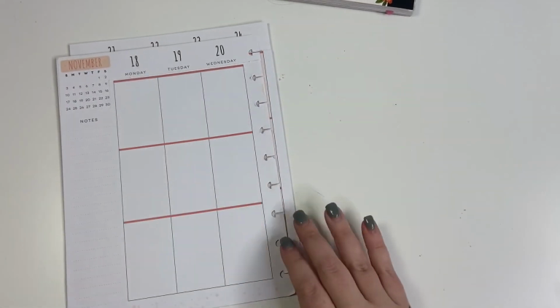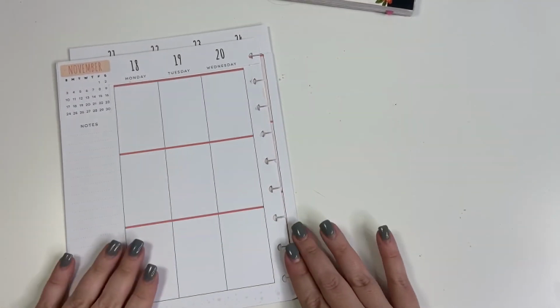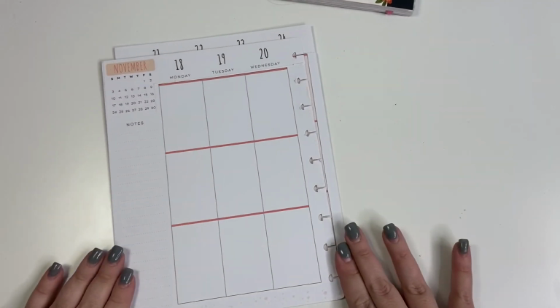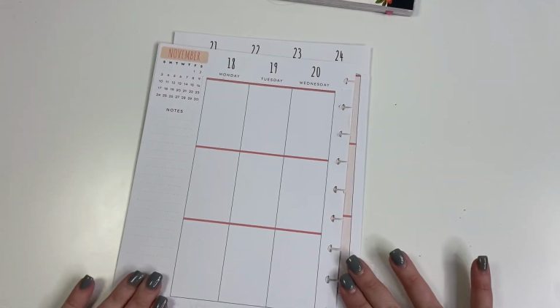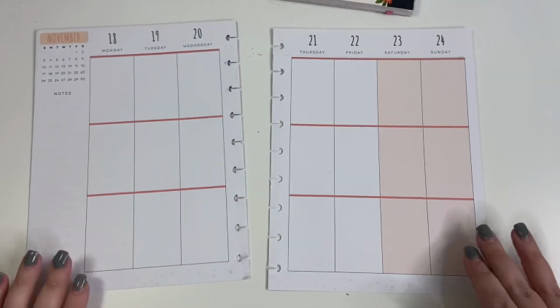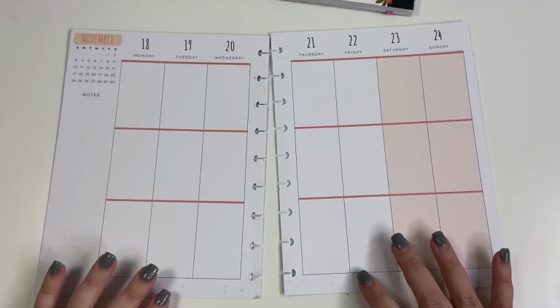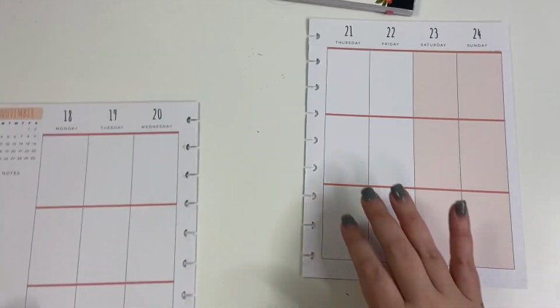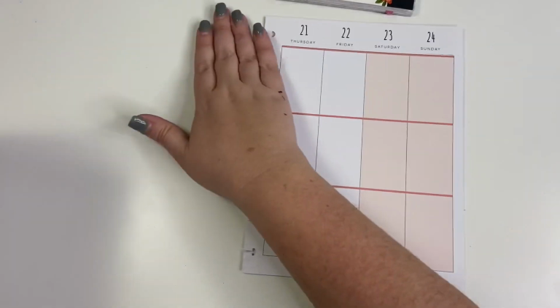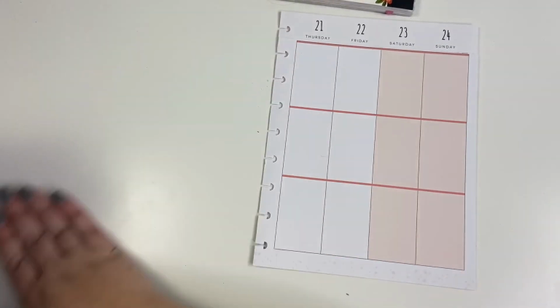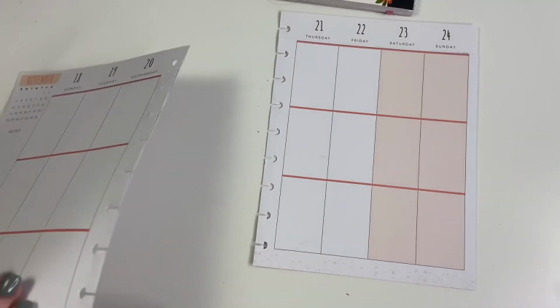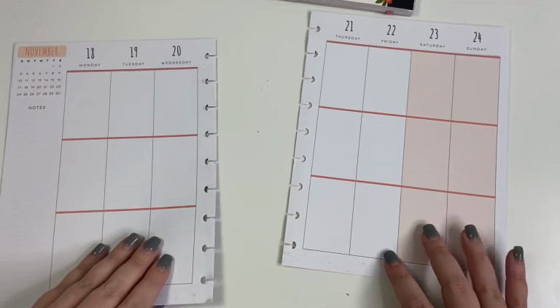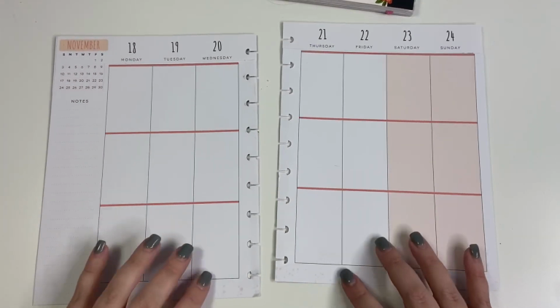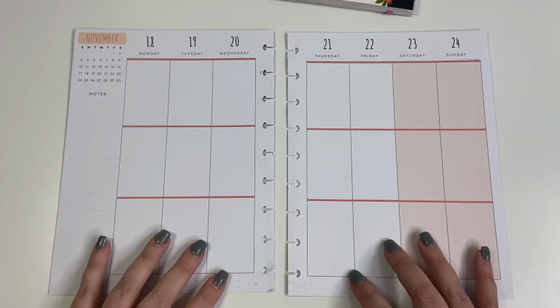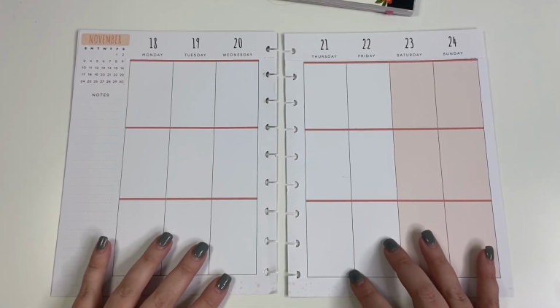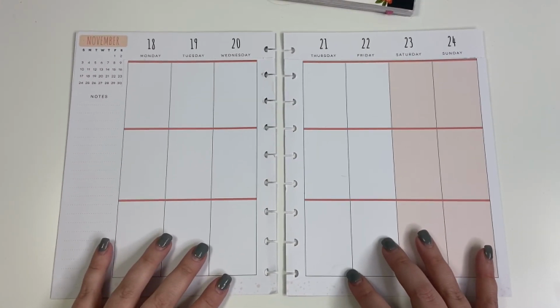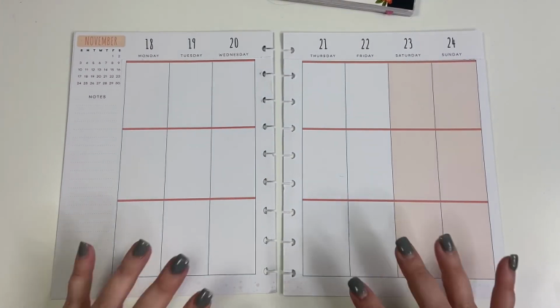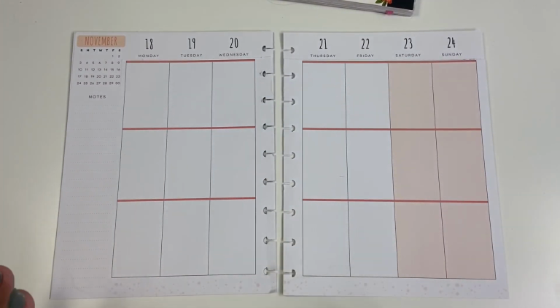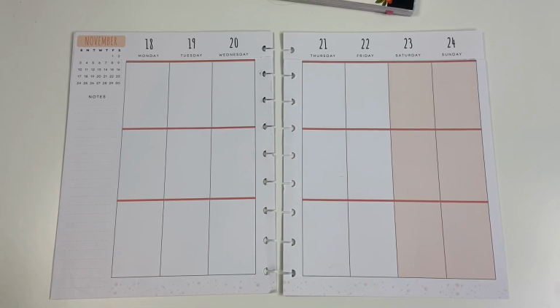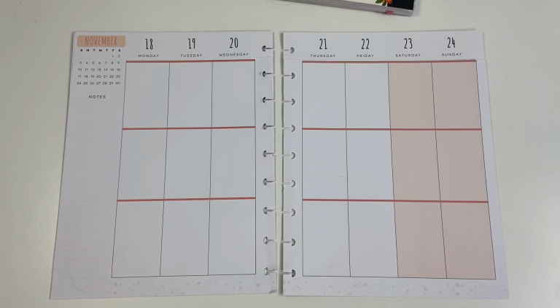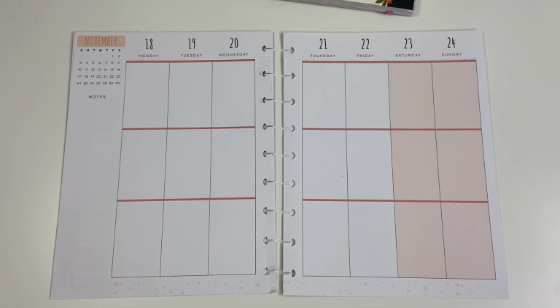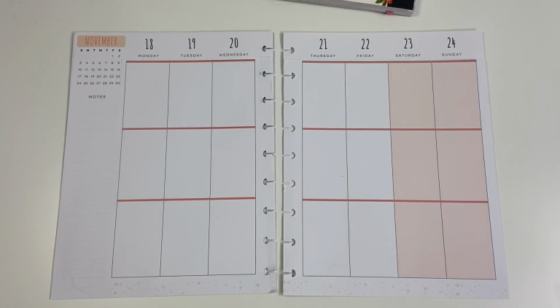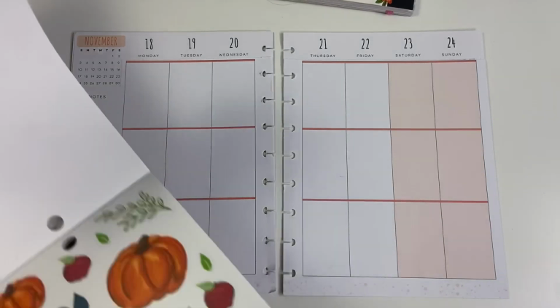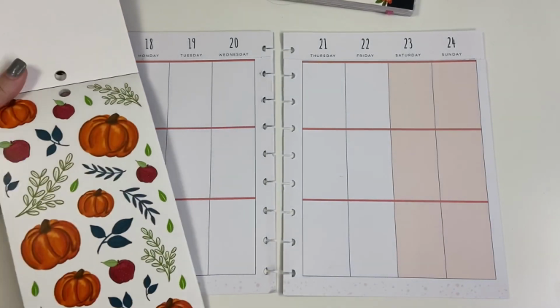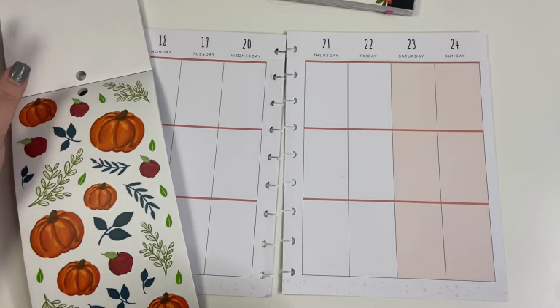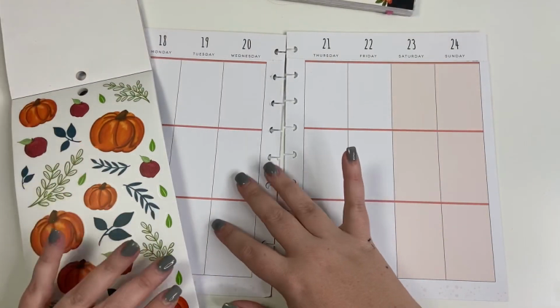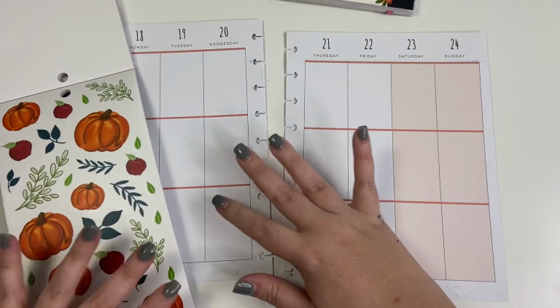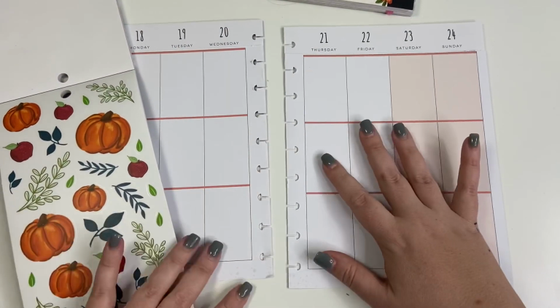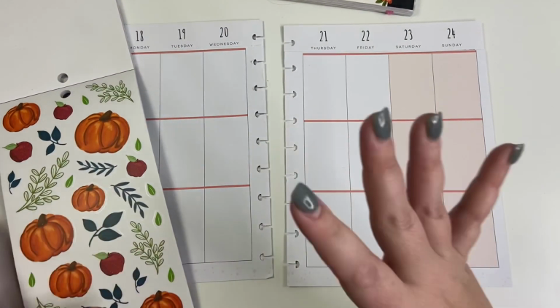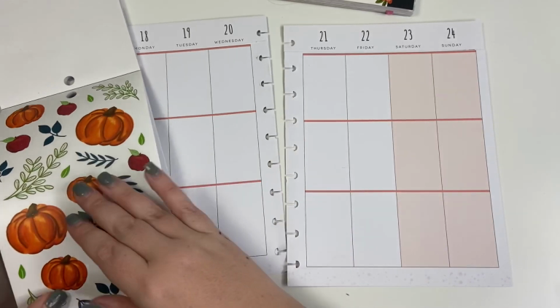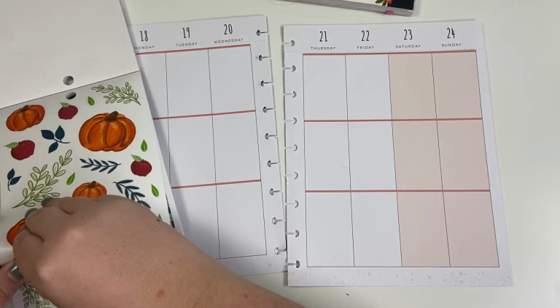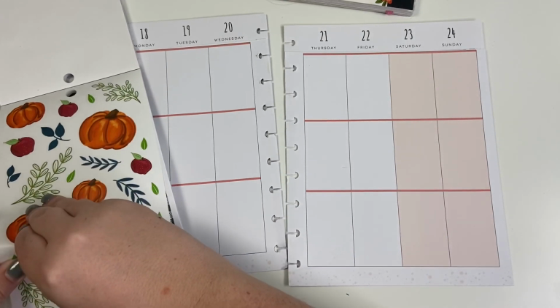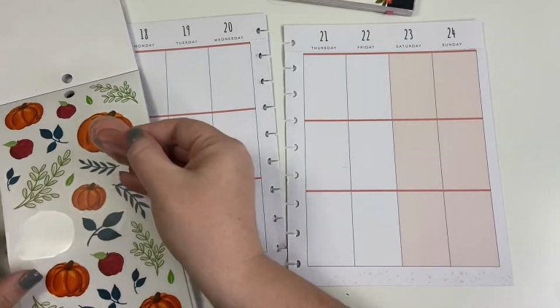I'm super excited about today's spread because I'm going to be doing something a little bit different — a pumpkin fall floral spread is what I have in mind.